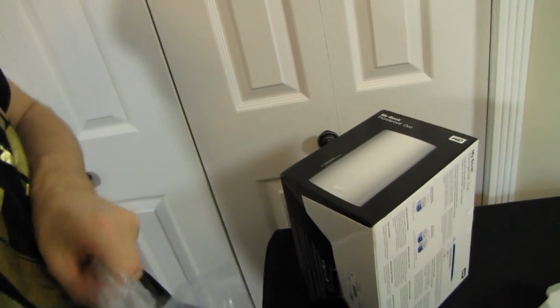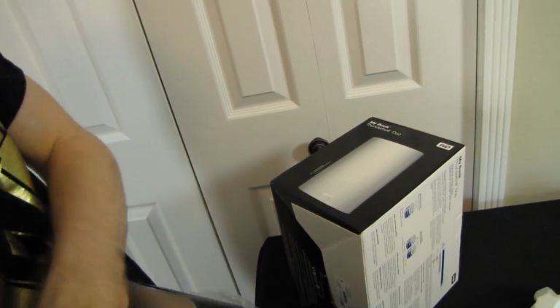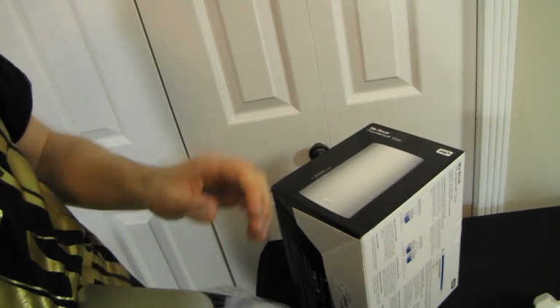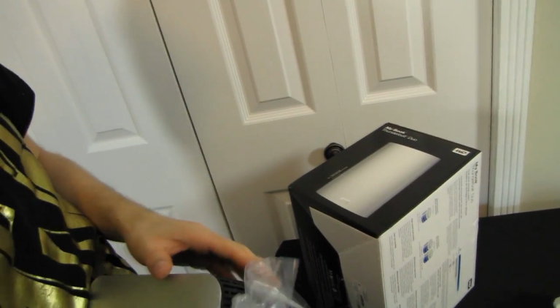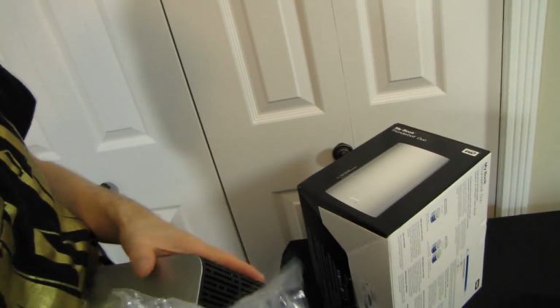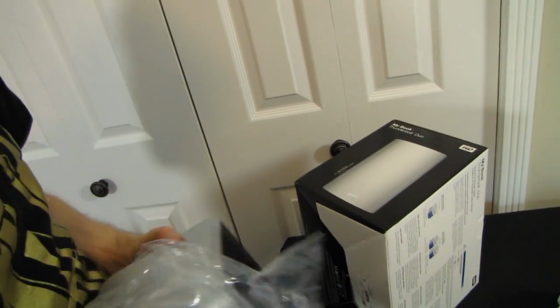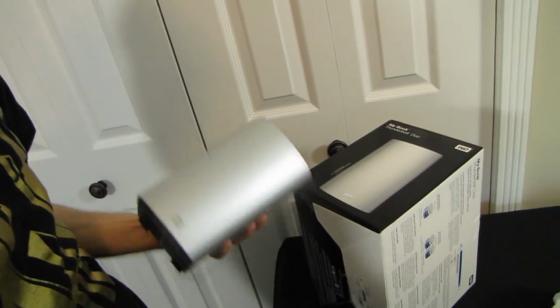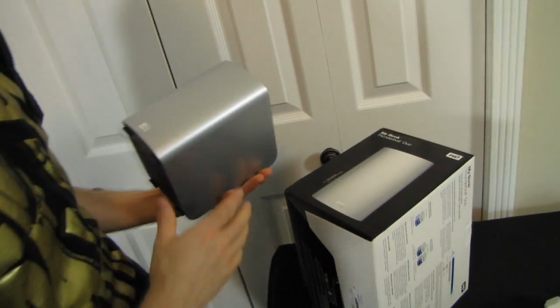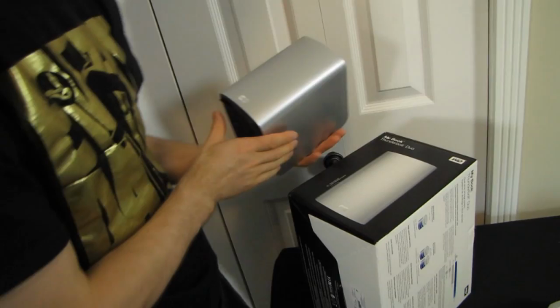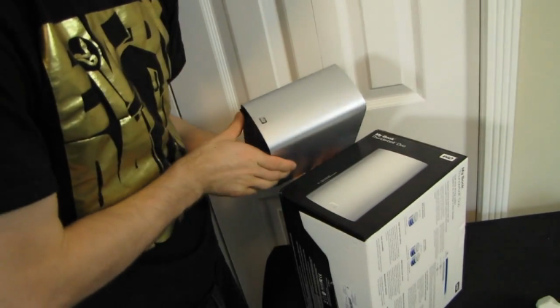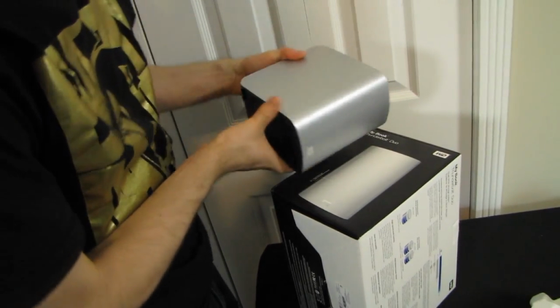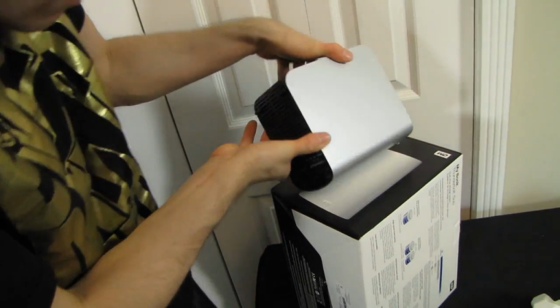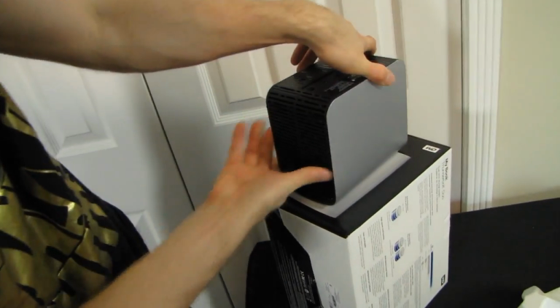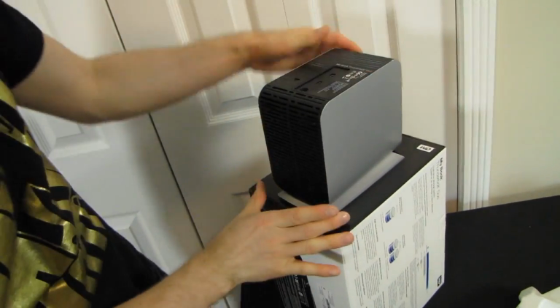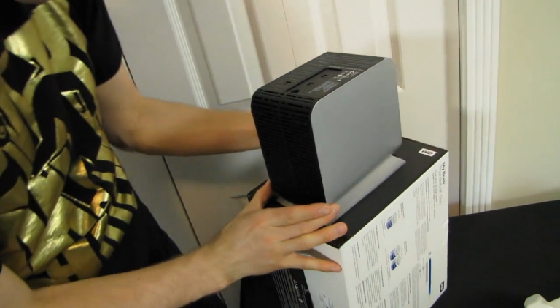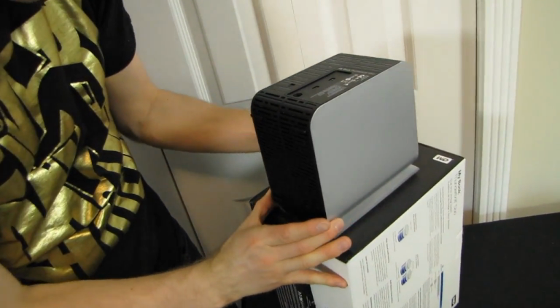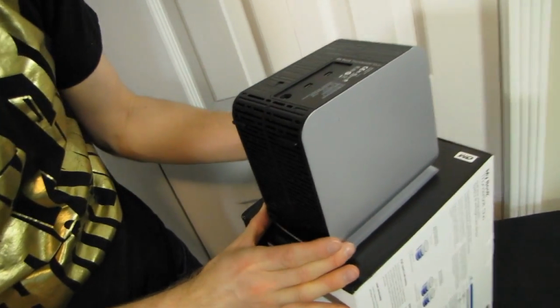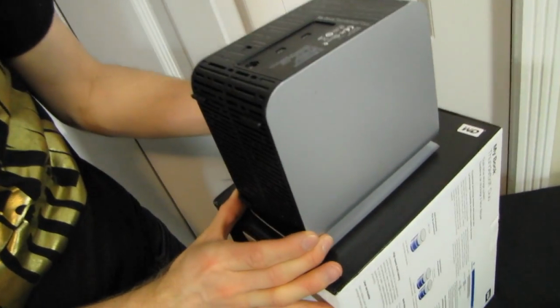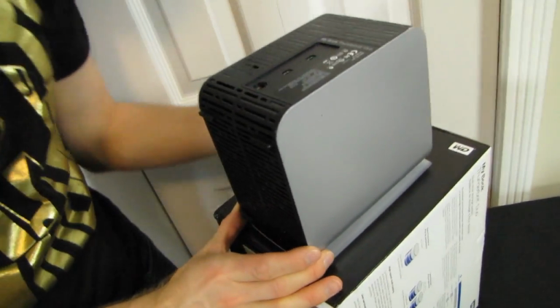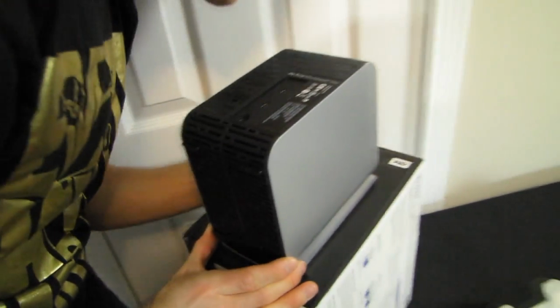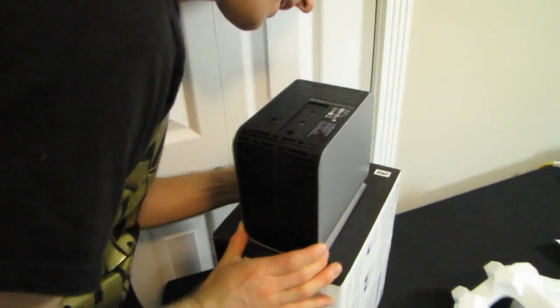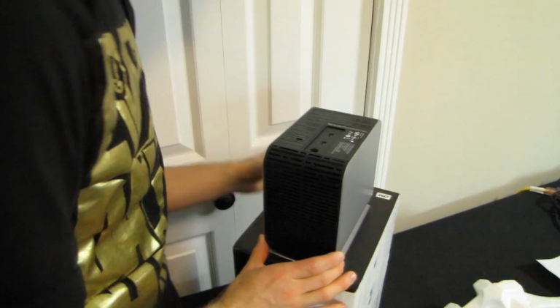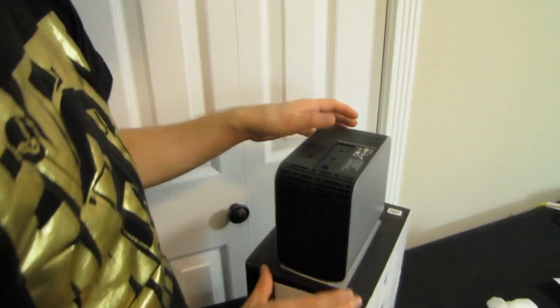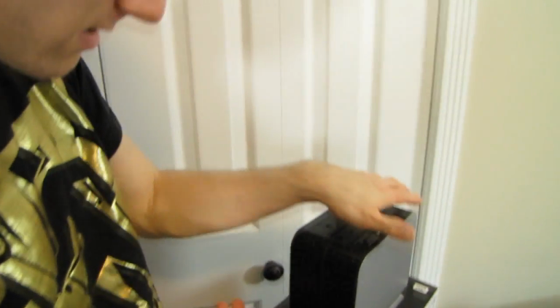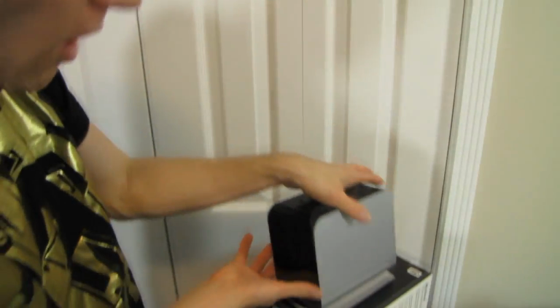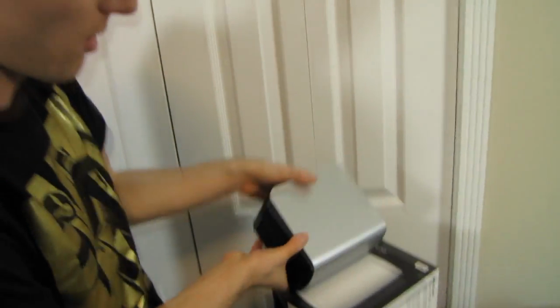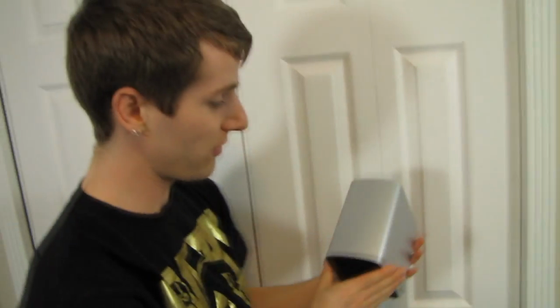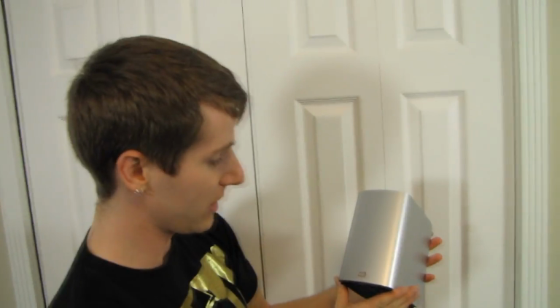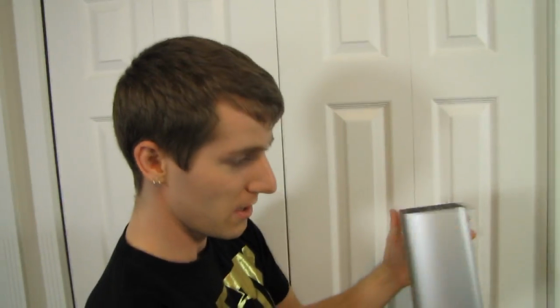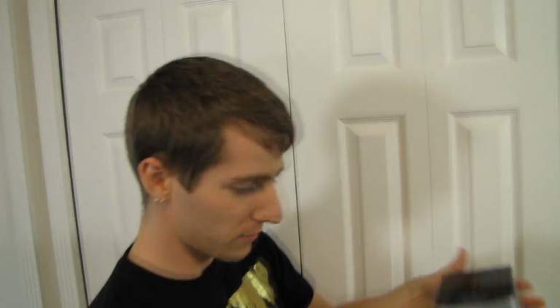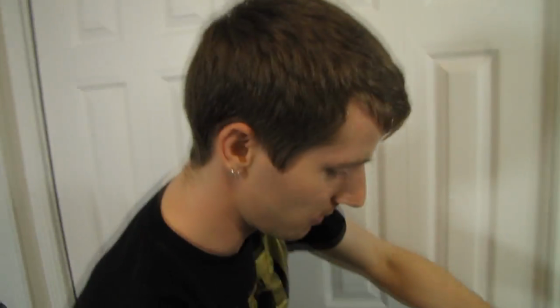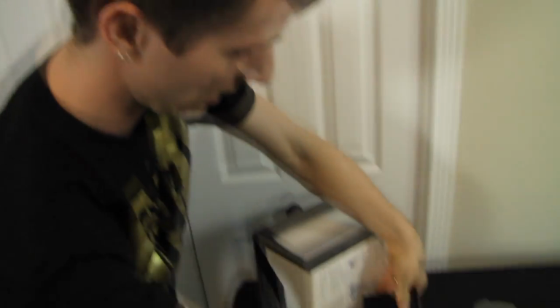I do like it when on the outside of the box they do an actual size comparison. Let's see if the height's right — yeah, that's almost, very very close. So that's what the unit looks like.